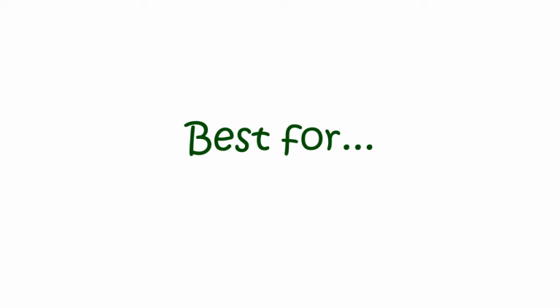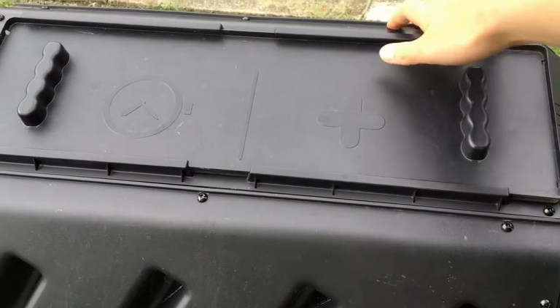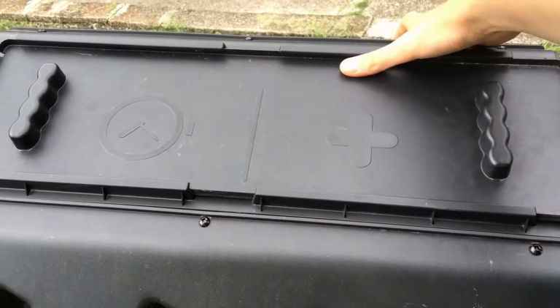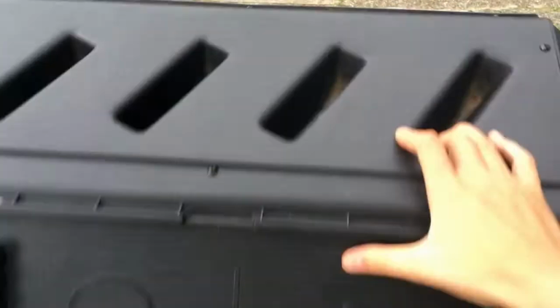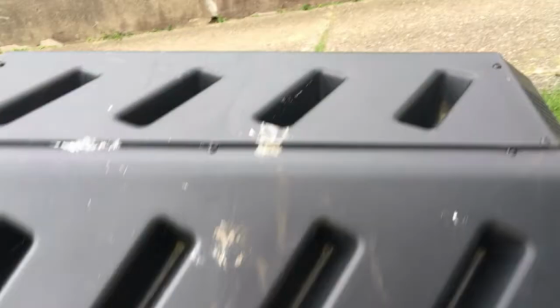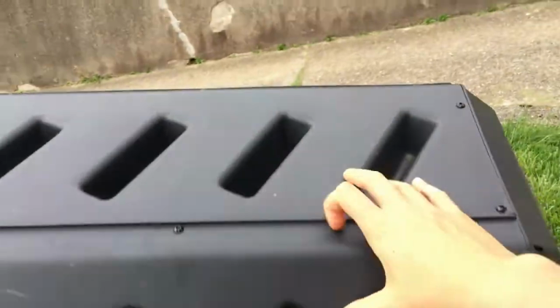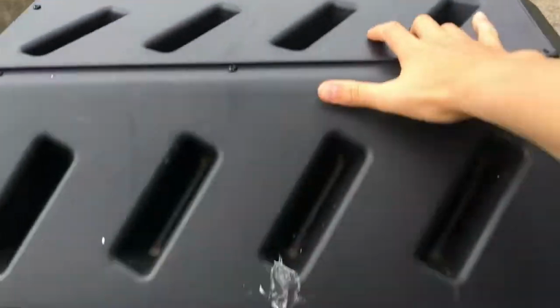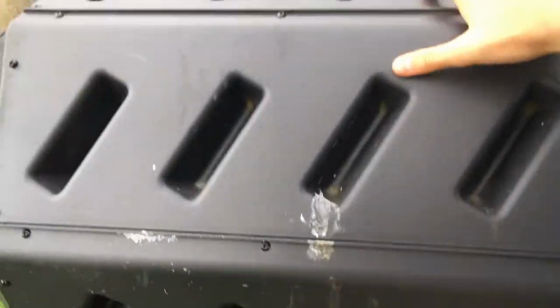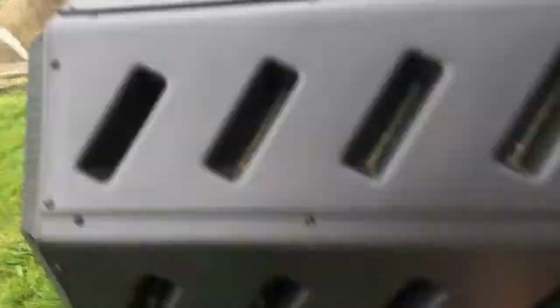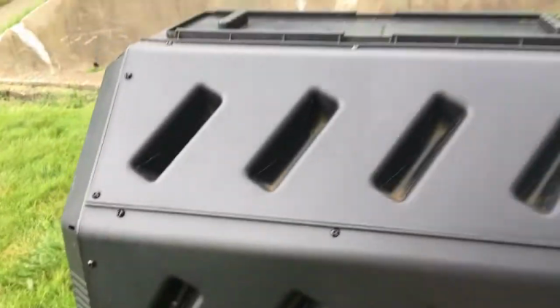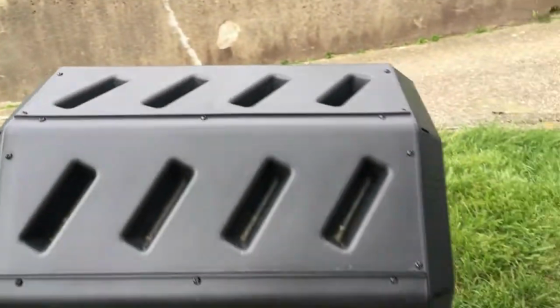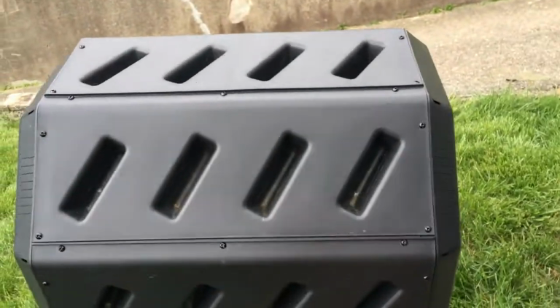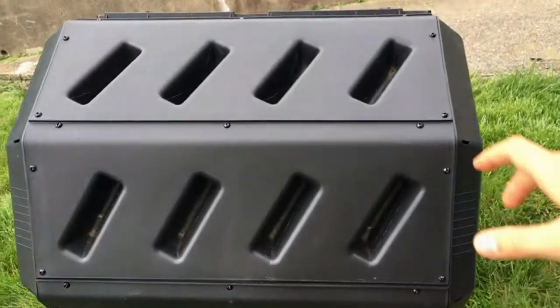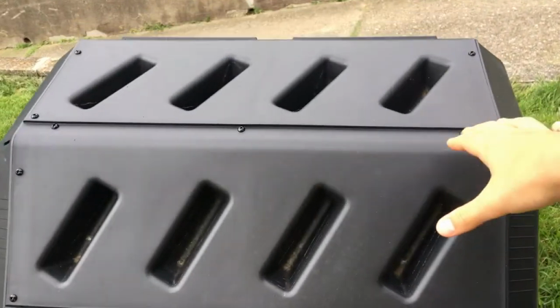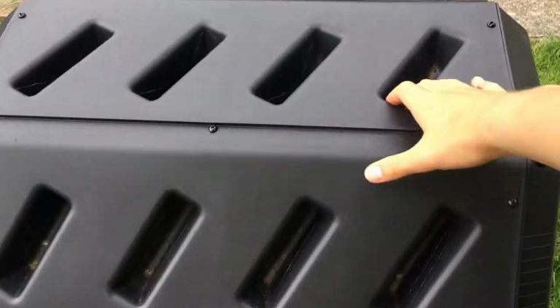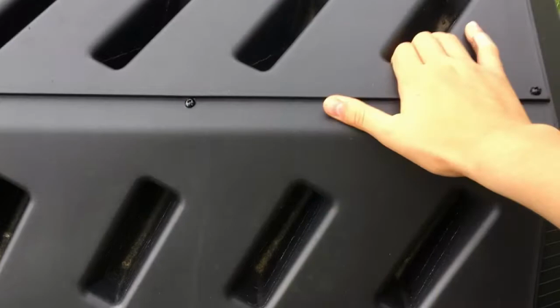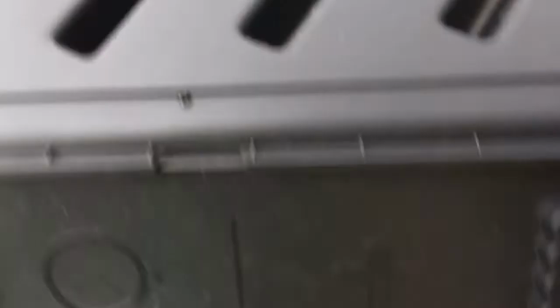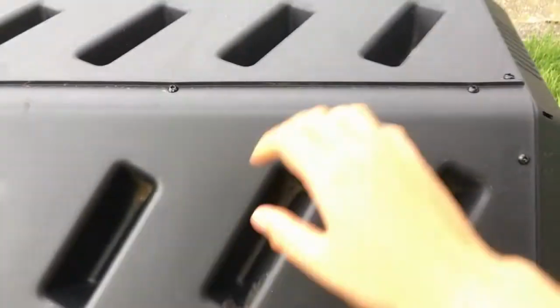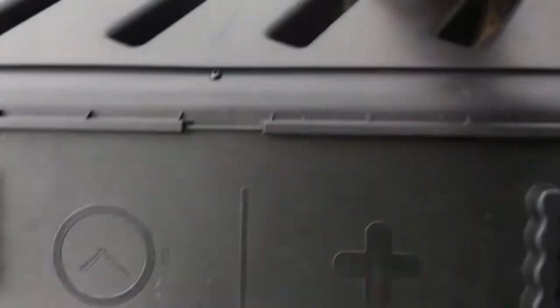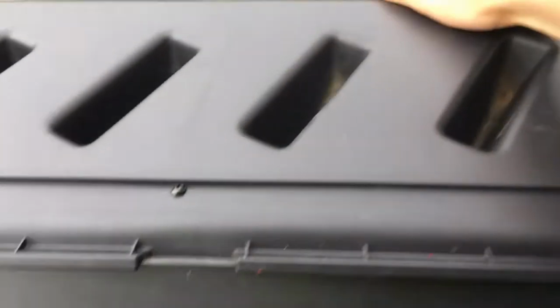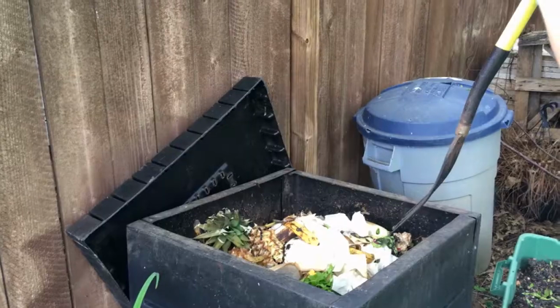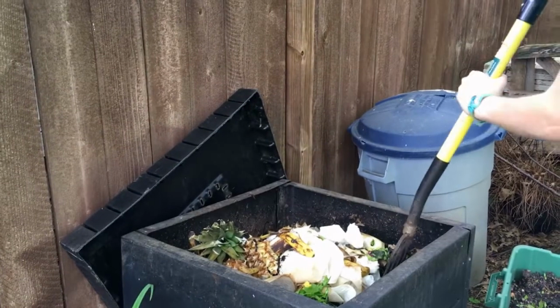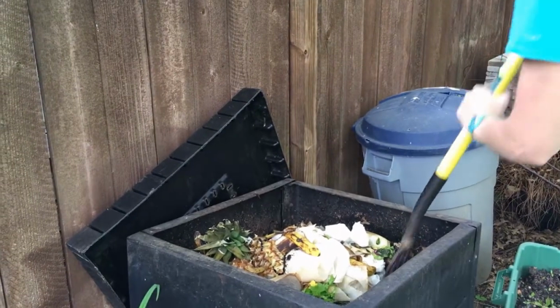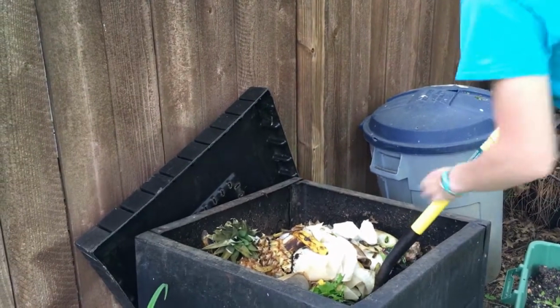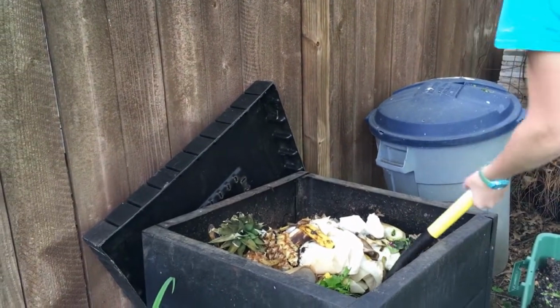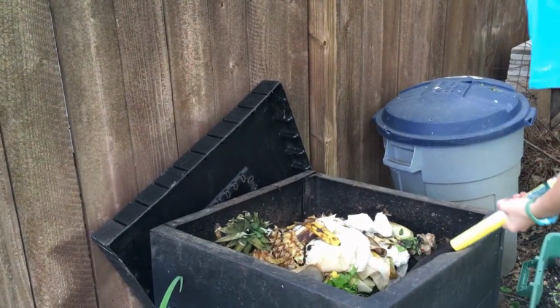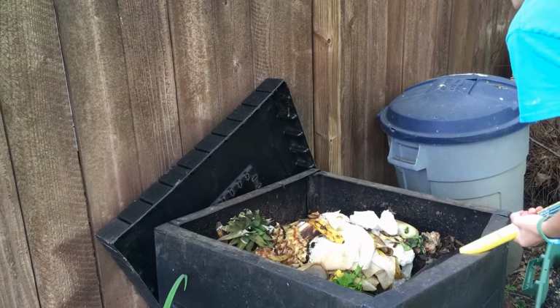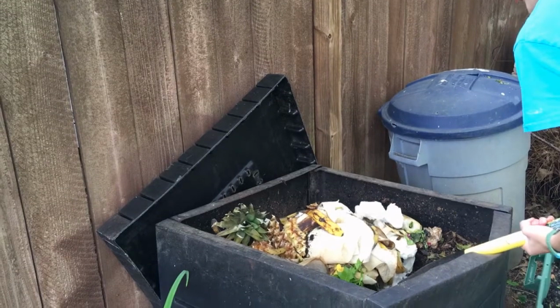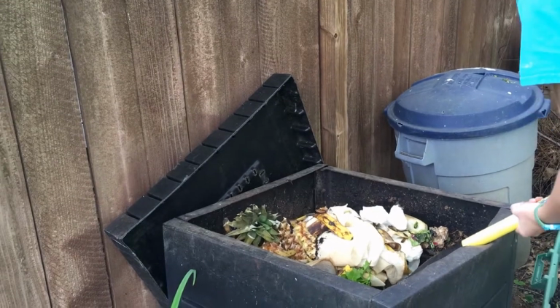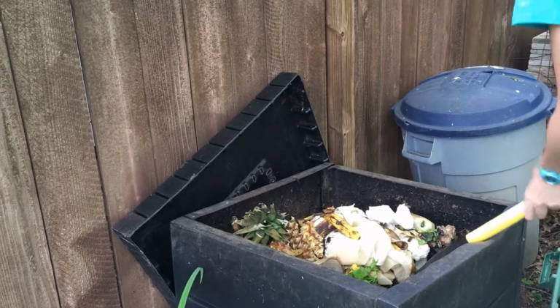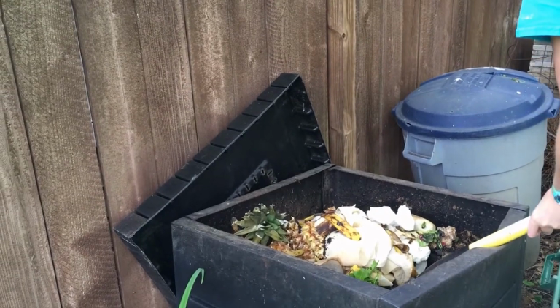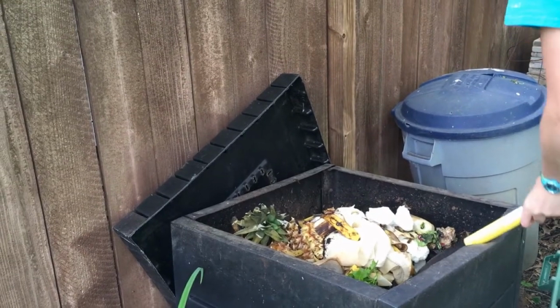The tumbling composter is best suited for beginners learning how to compost. With the extra features that make it easier and faster to compost, beginners can focus on the ratio of browns to greens and spend less time on turning or worrying about pests finding their way in.